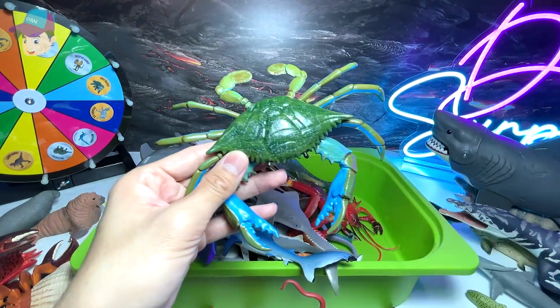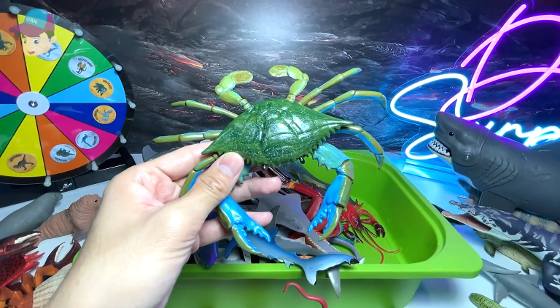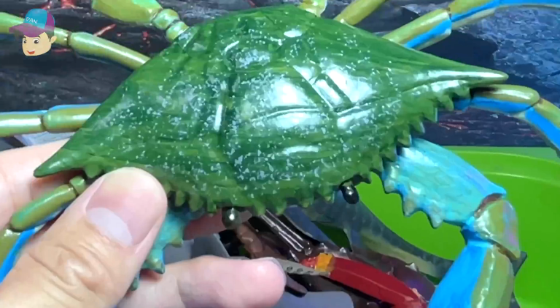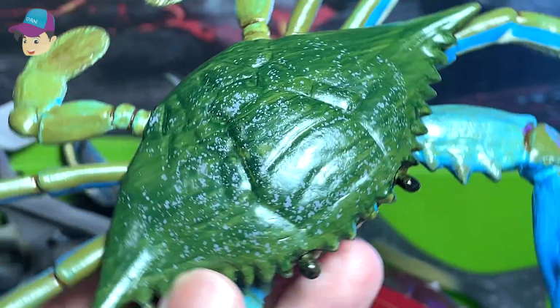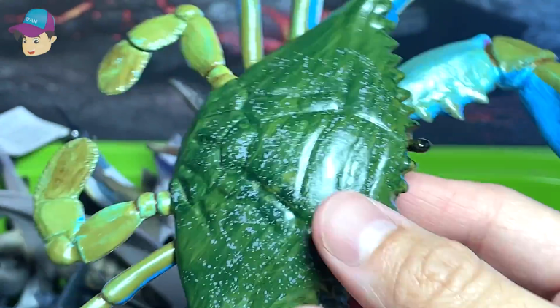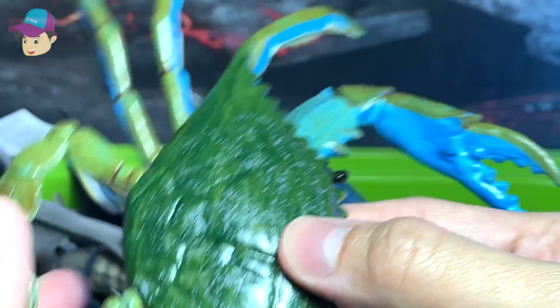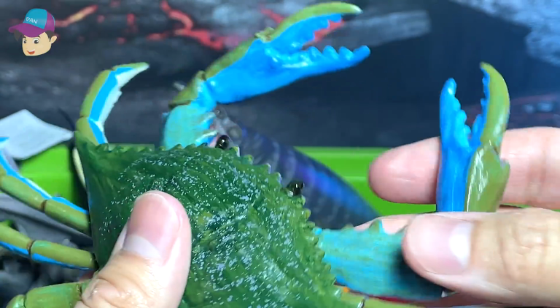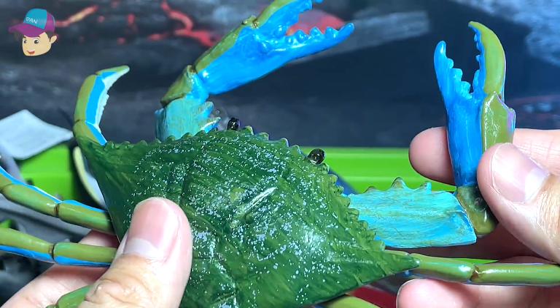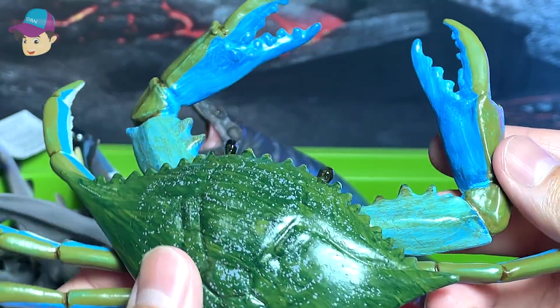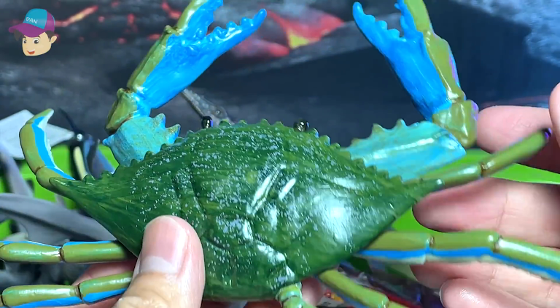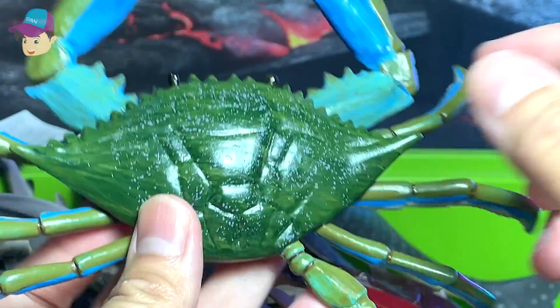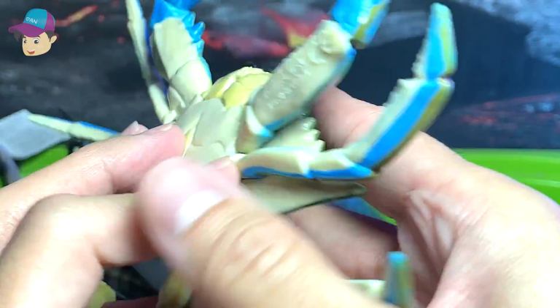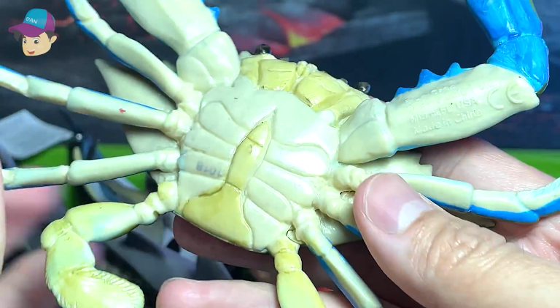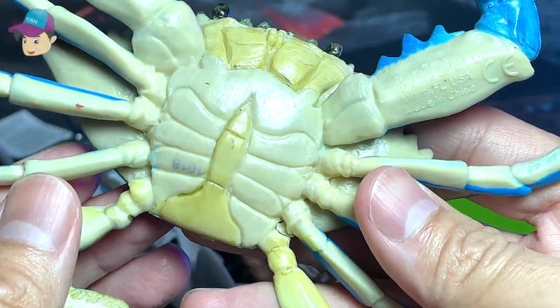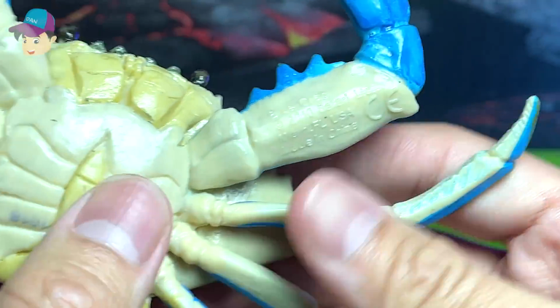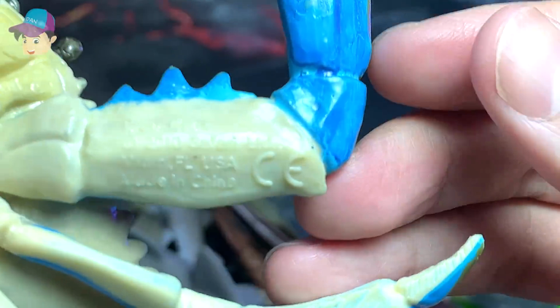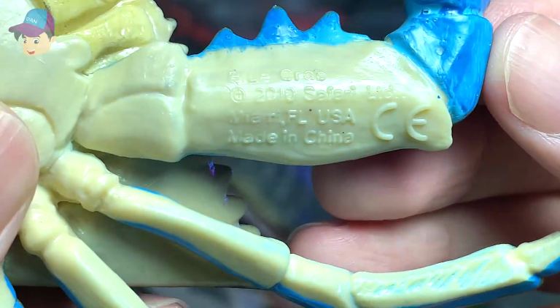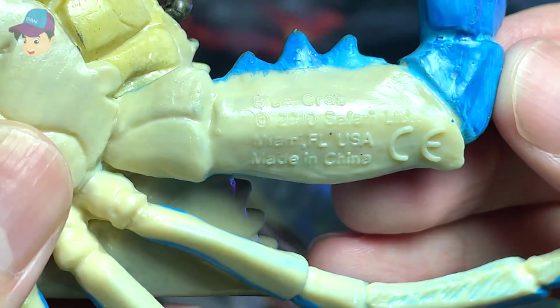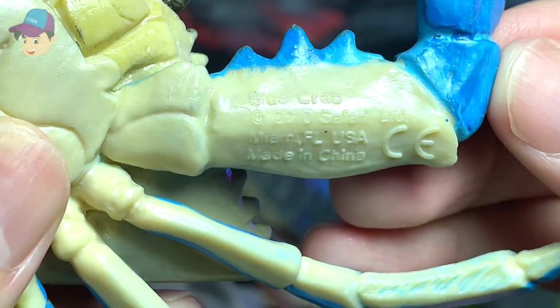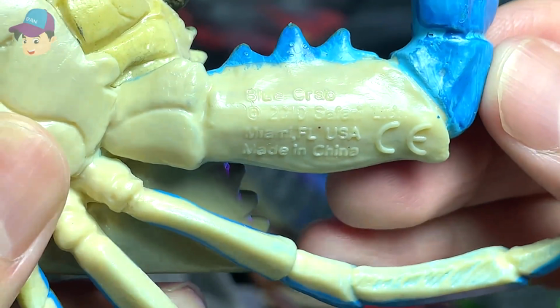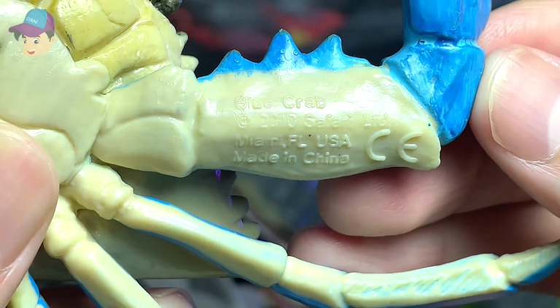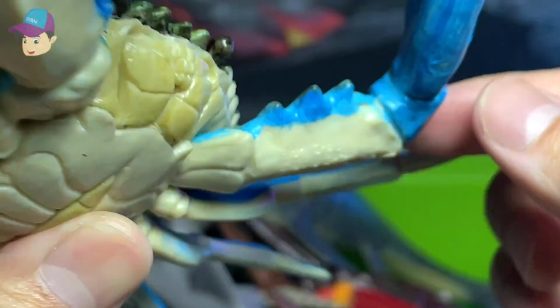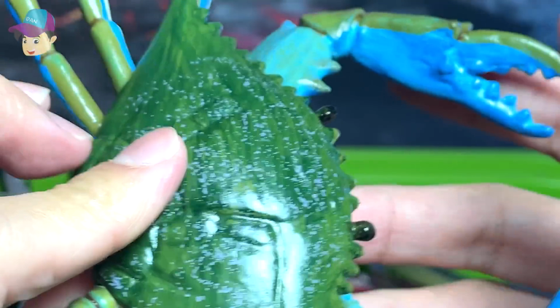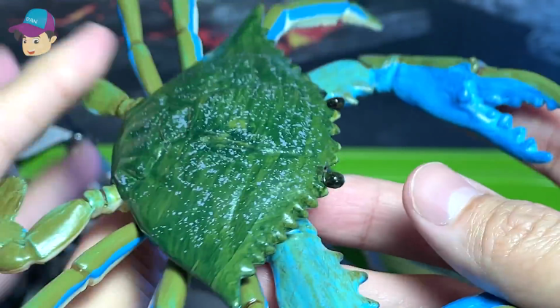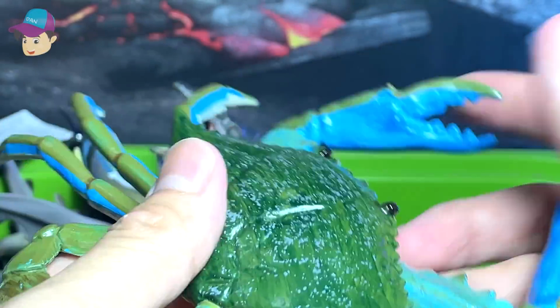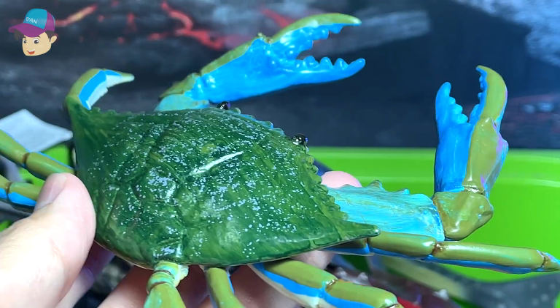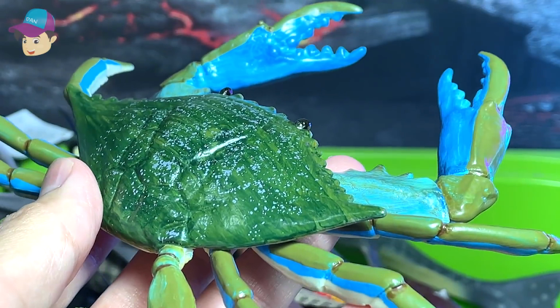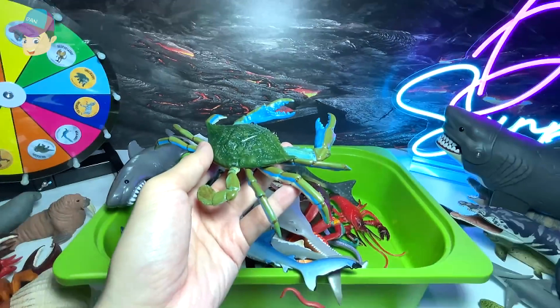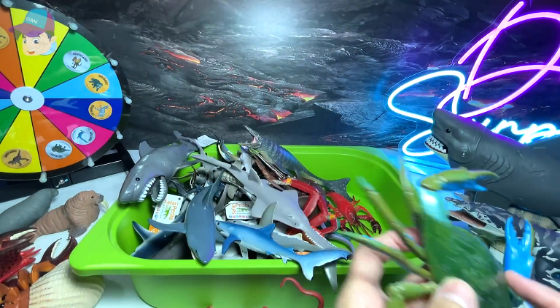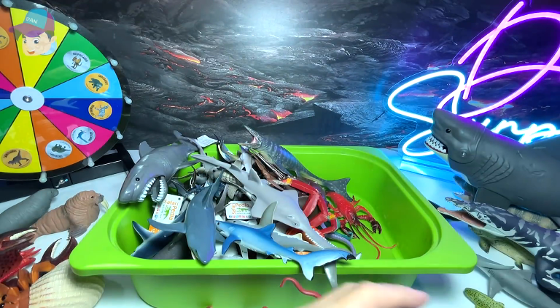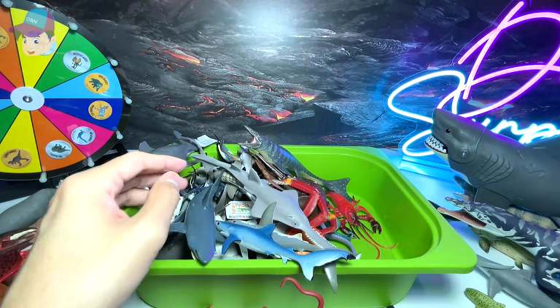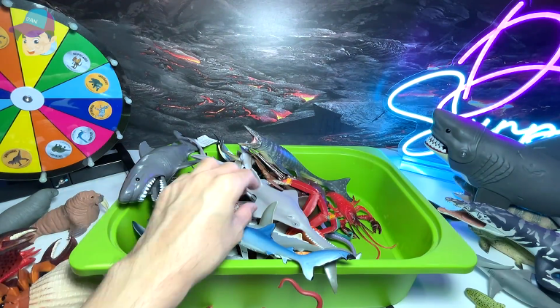This is a blue crab figure from Safari Ltd — I really love this figure a lot. You can also find the name written right over here. A lot of crabs have teeth in their stomach.